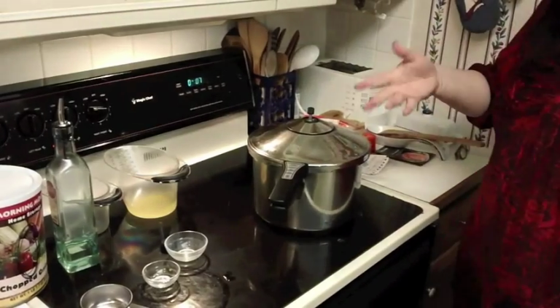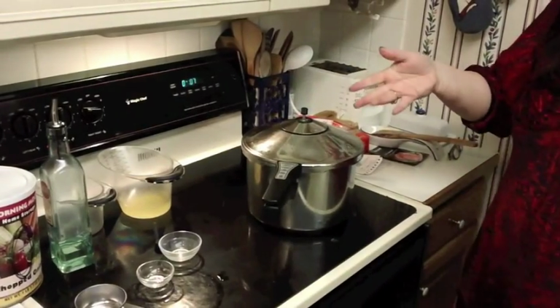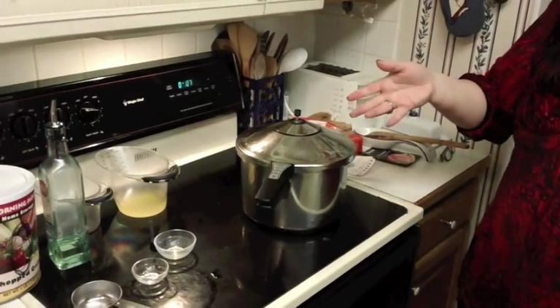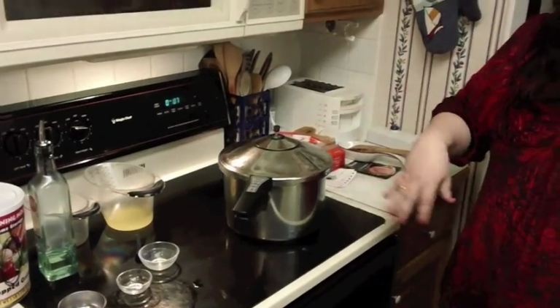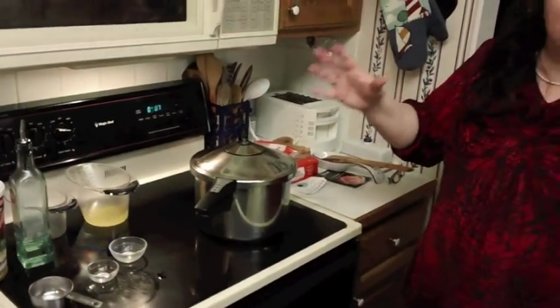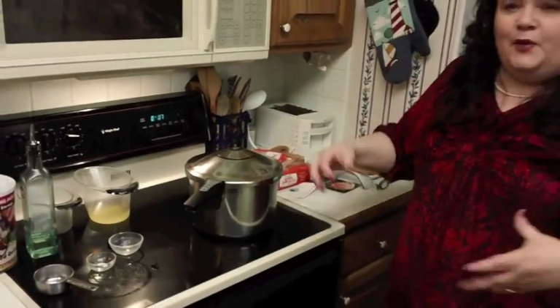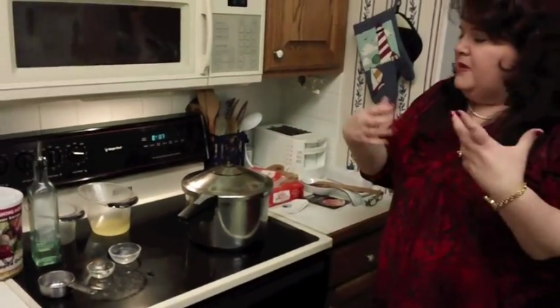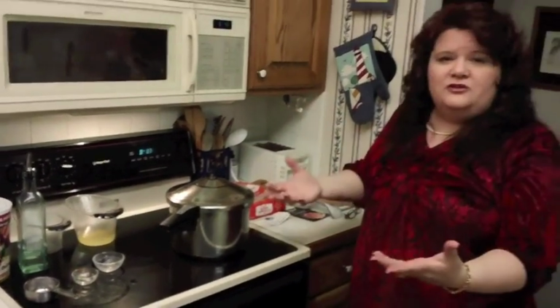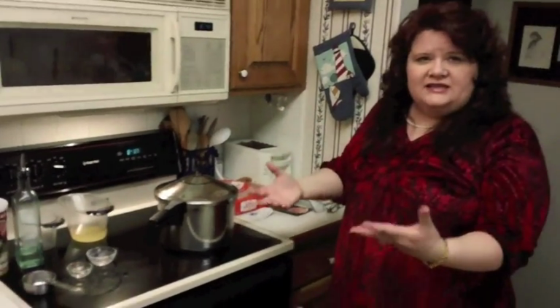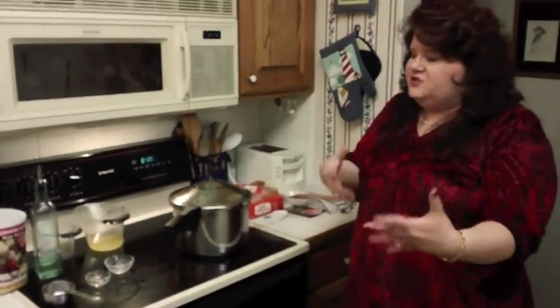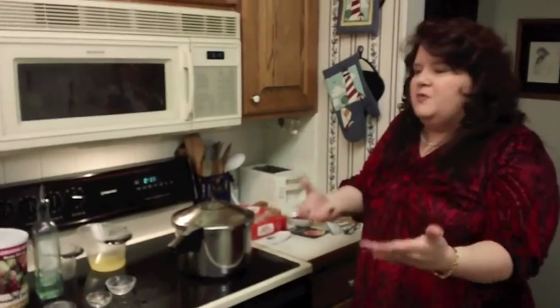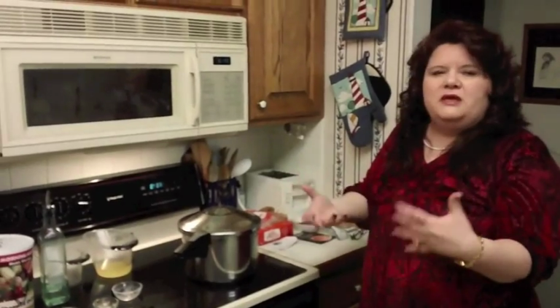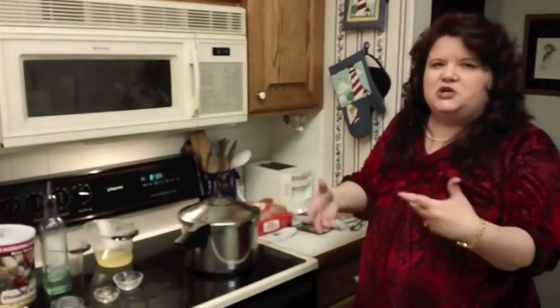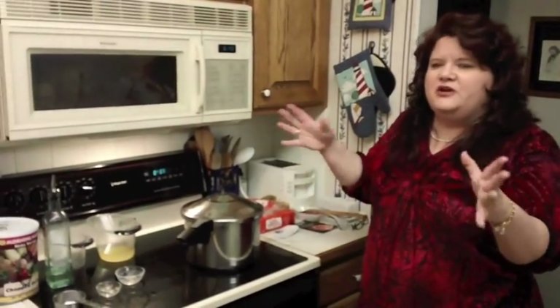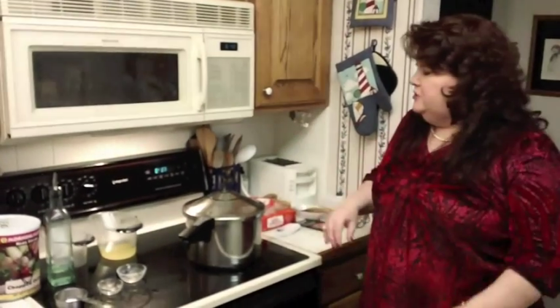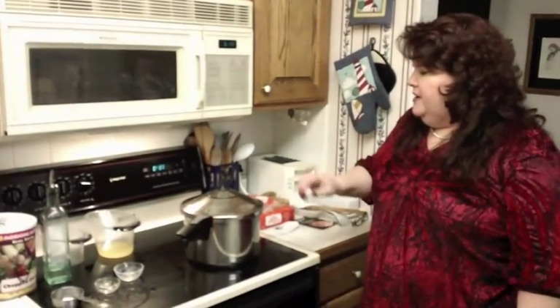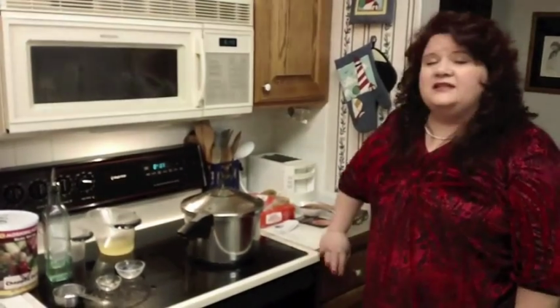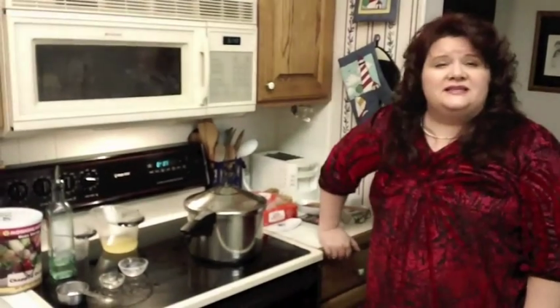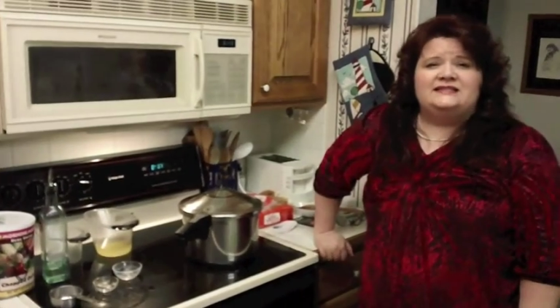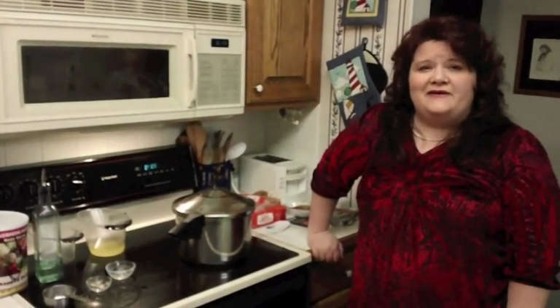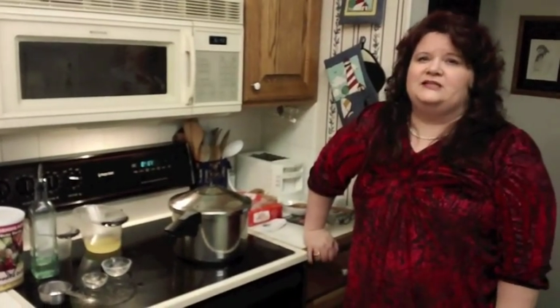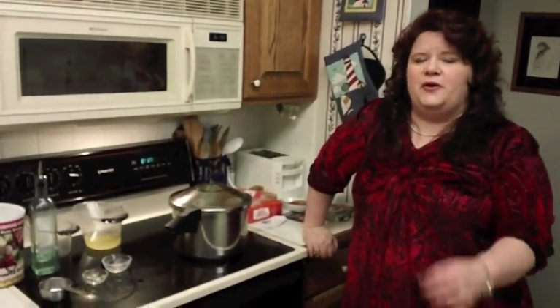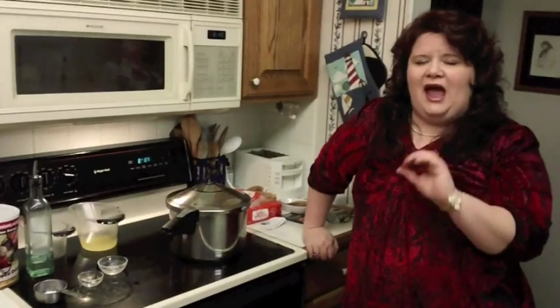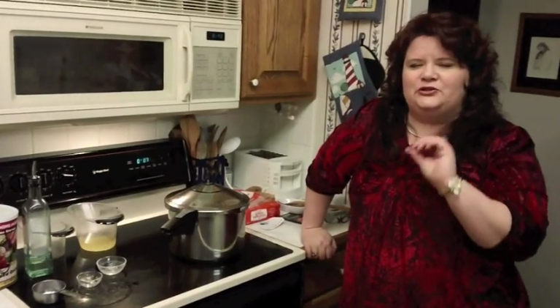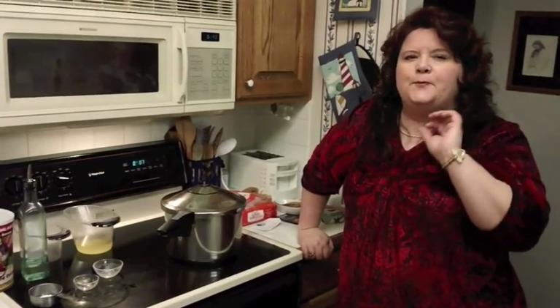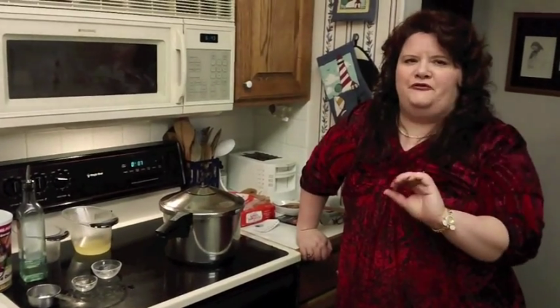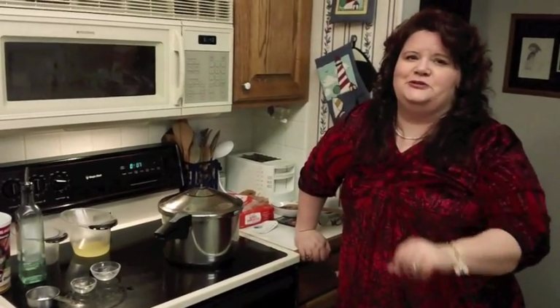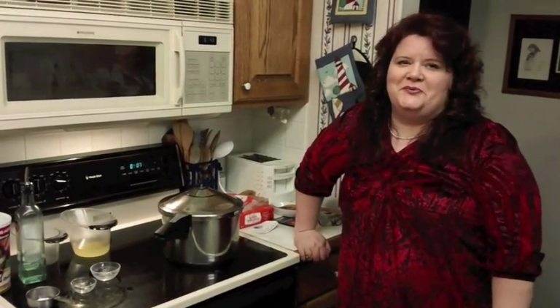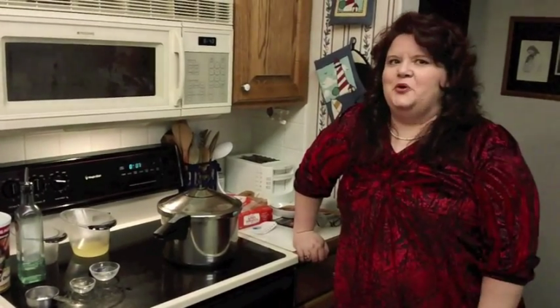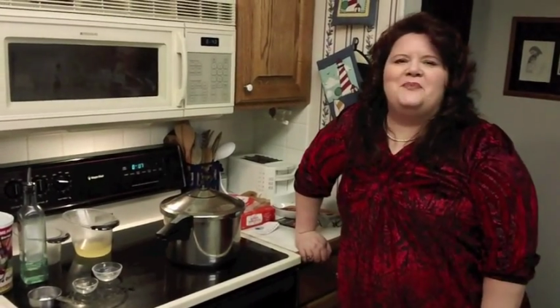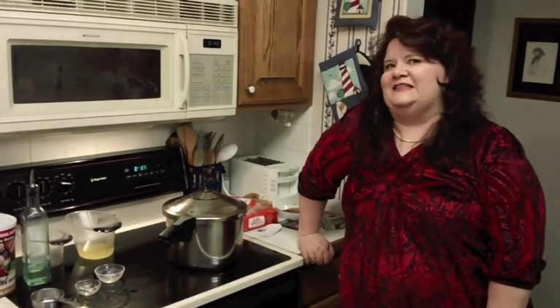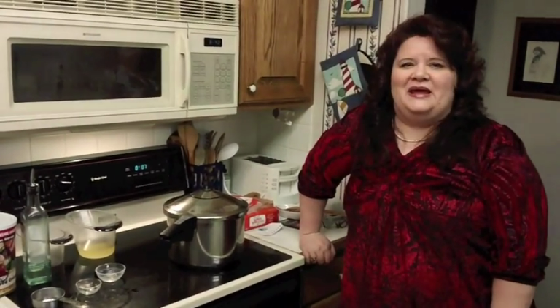Typically while that's going on, I set the table, or I make the other side dishes, or warm up the meat dish — but that's all this needs is 7 minutes, and we are going to have absolutely perfect risotto. We'll be right back in 7 minutes.